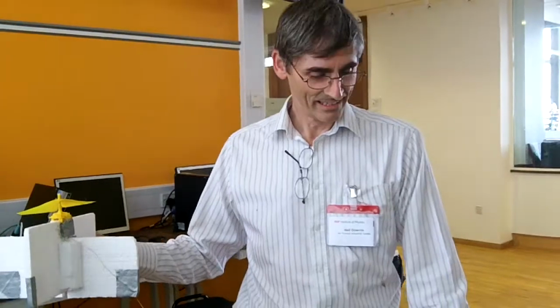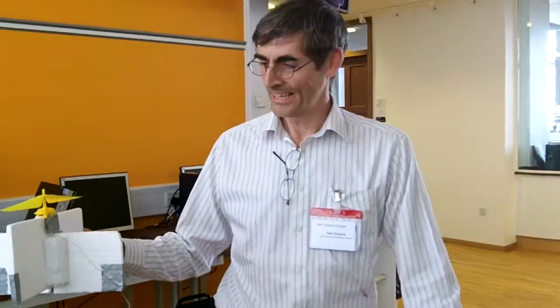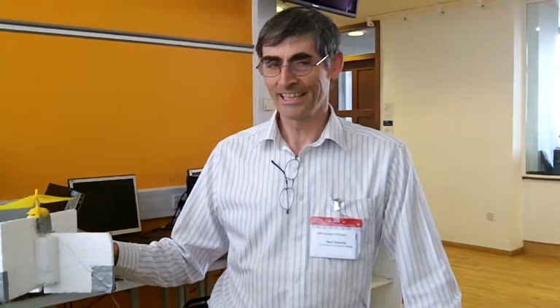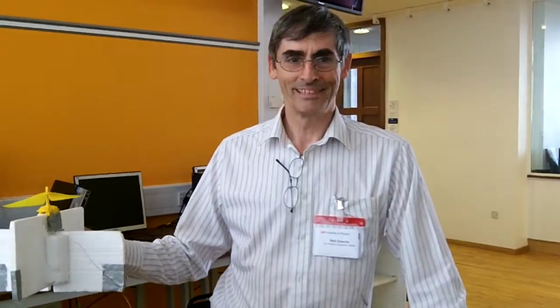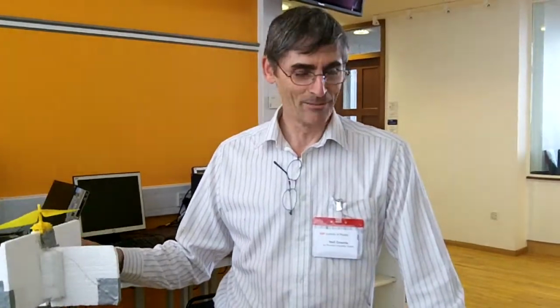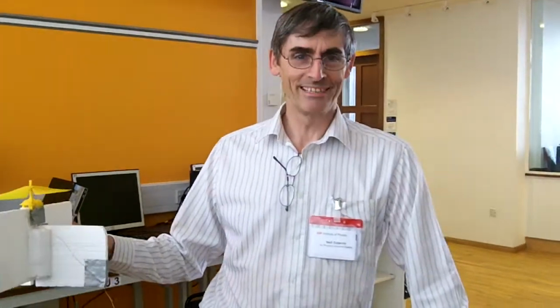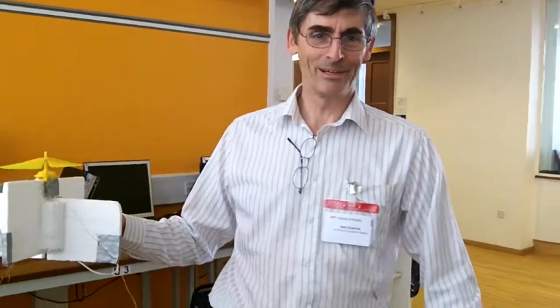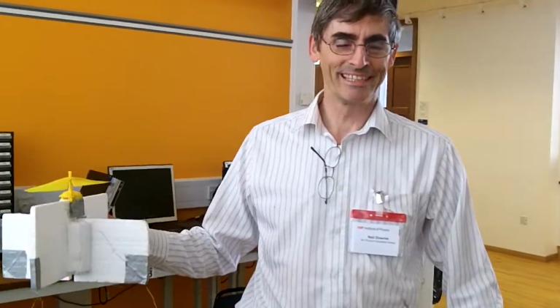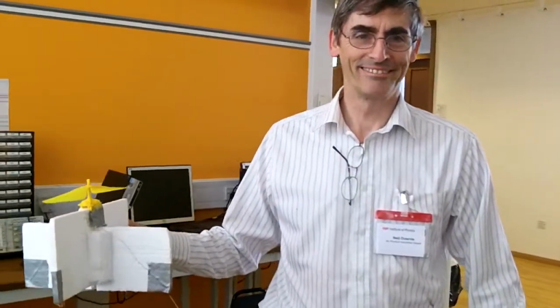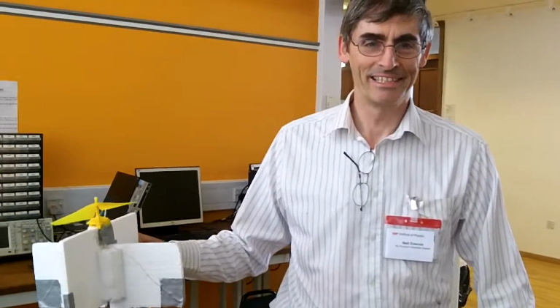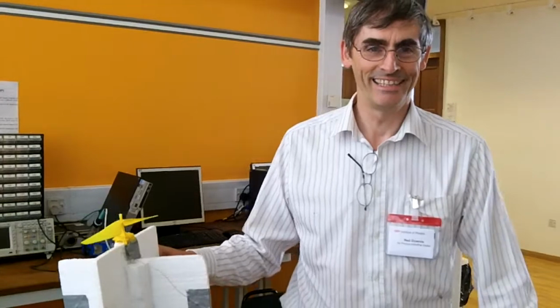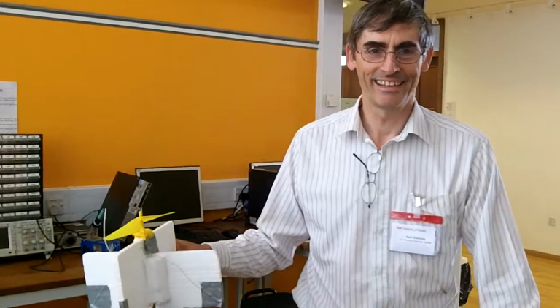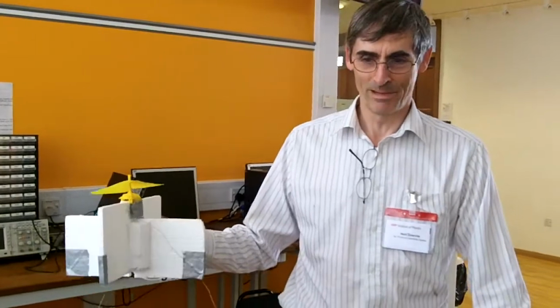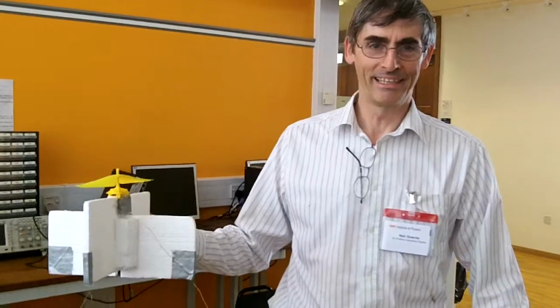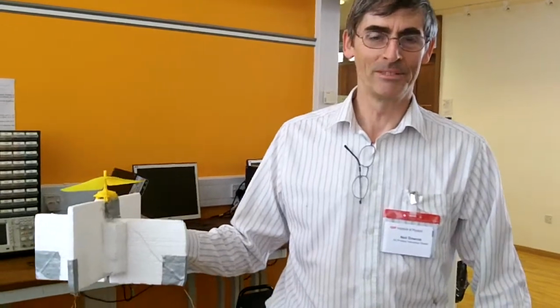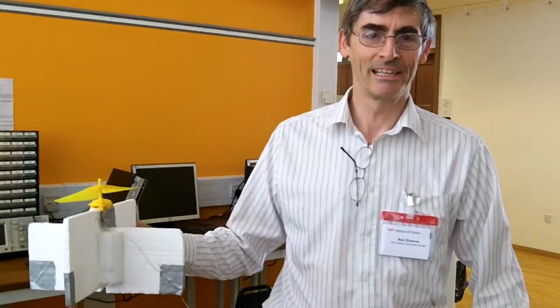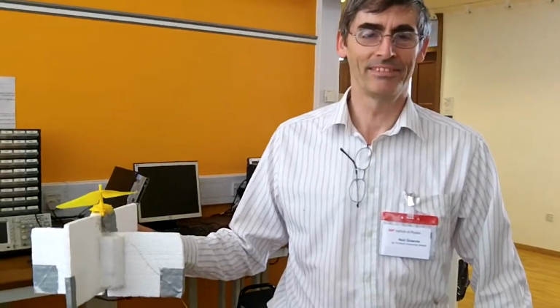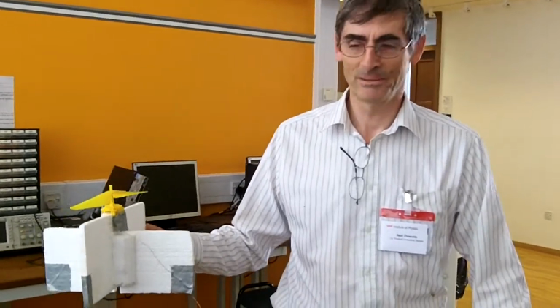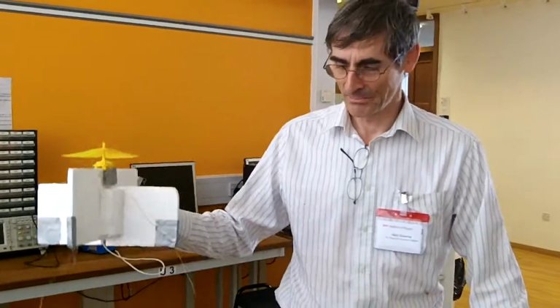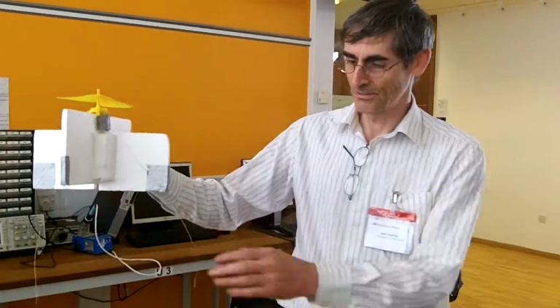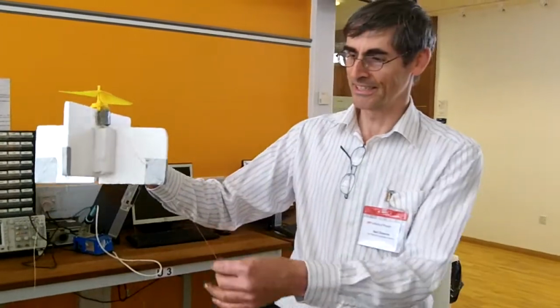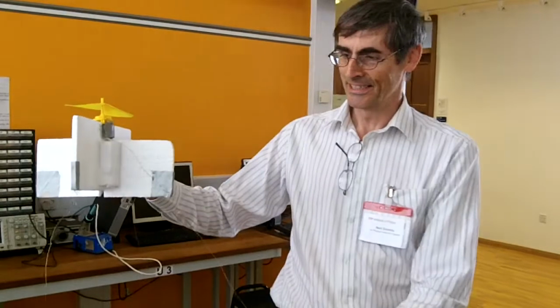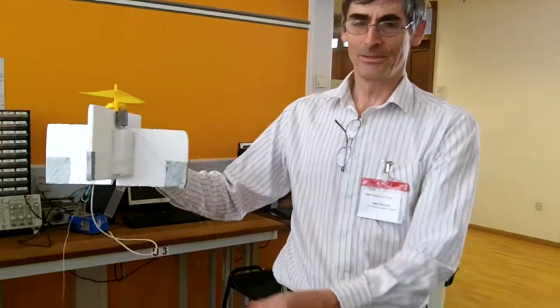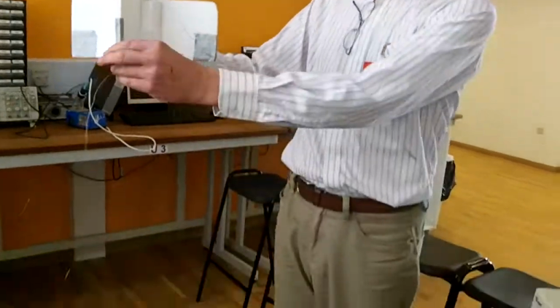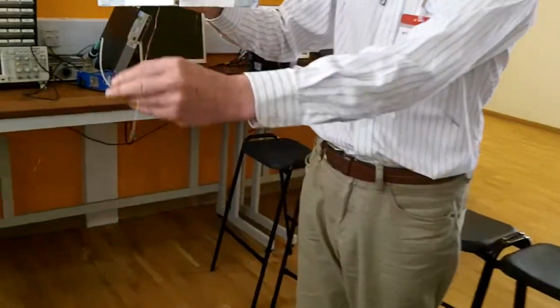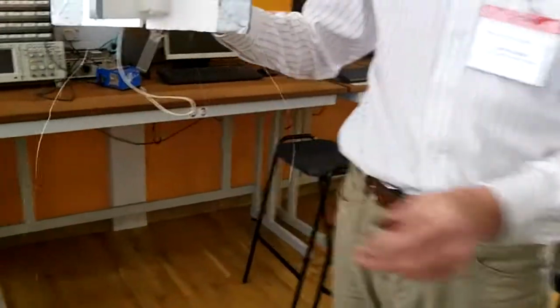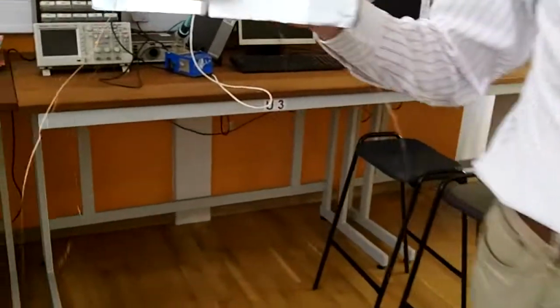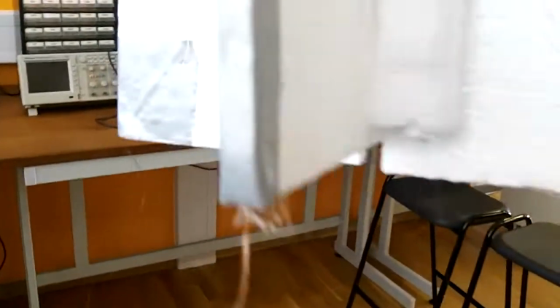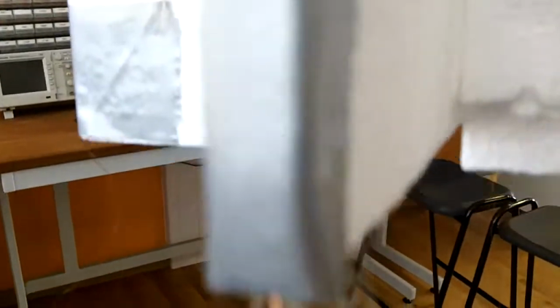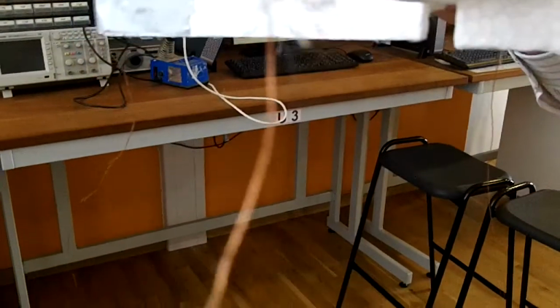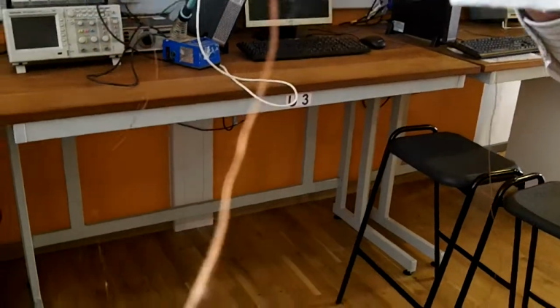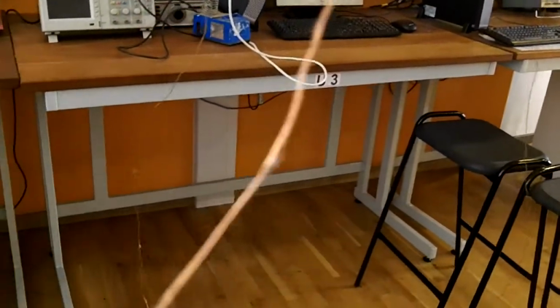This is the heli-tower. It's a combination of a helicopter and a tower. It's retained in the air by blowing downwards and producing lift. The lift is opposed by strings. Two of the strings are wires, feeding the electric motor with power from this power supply here.